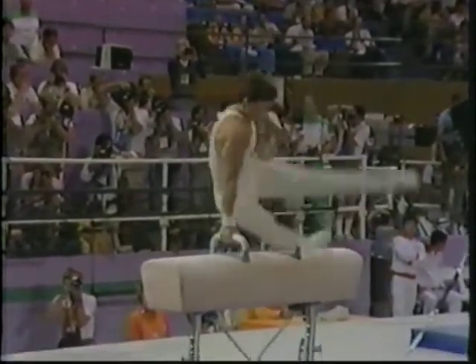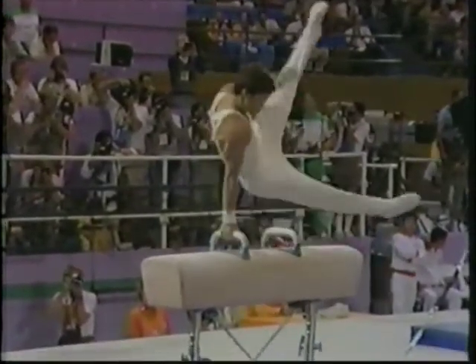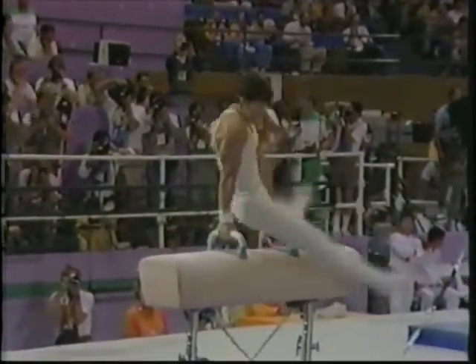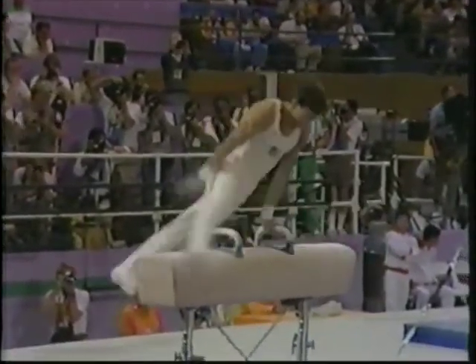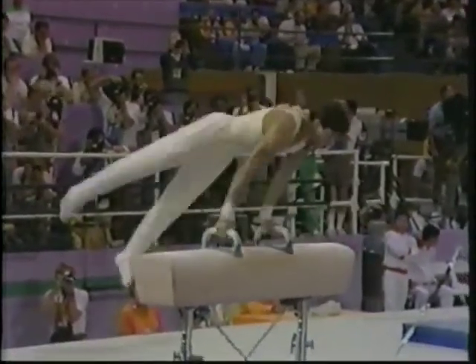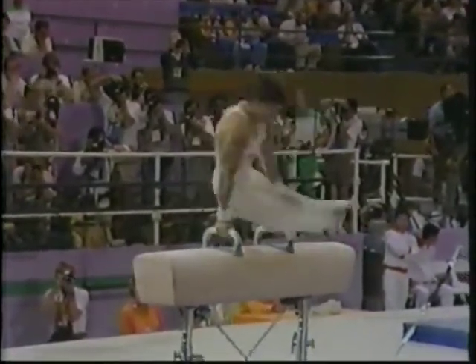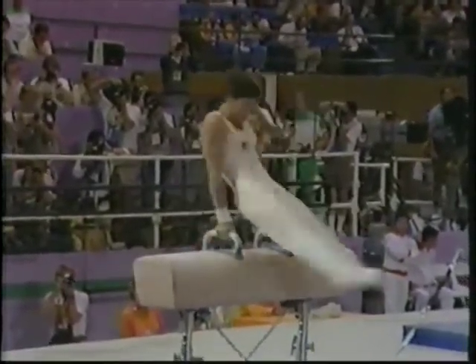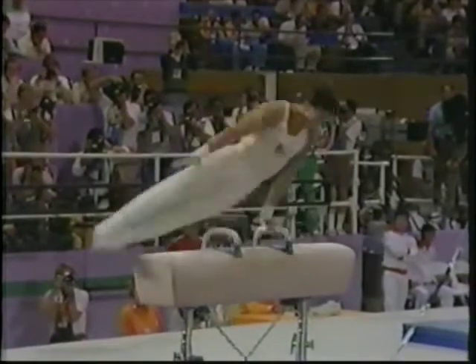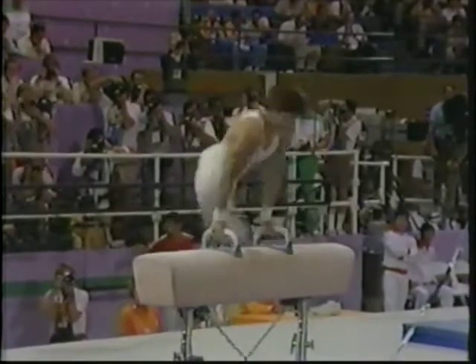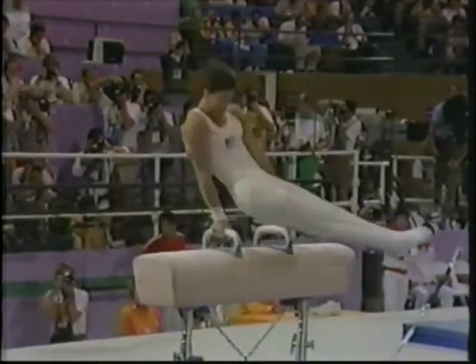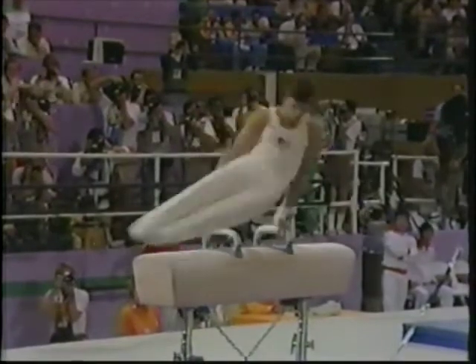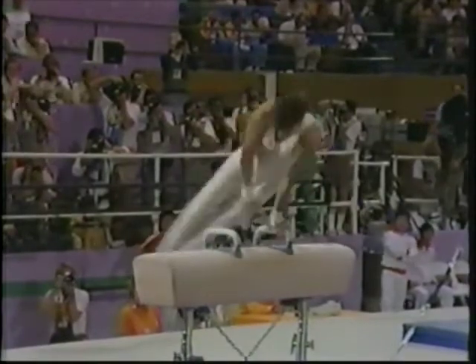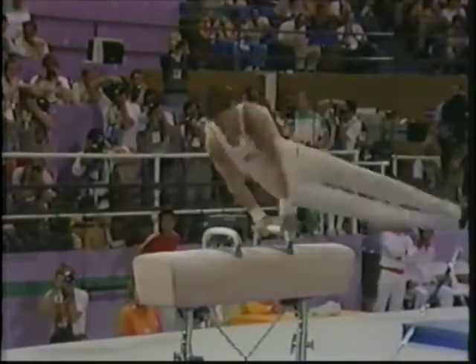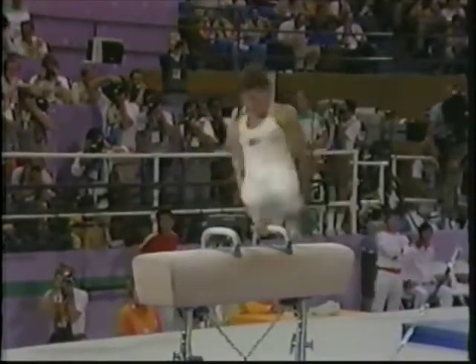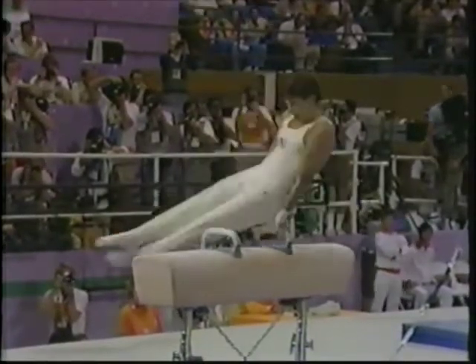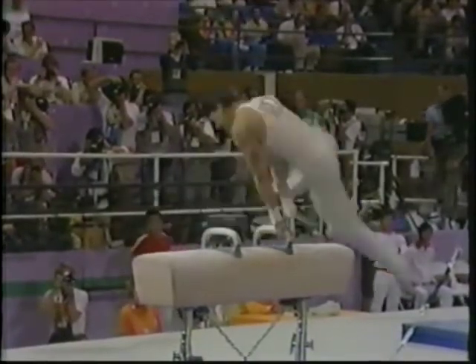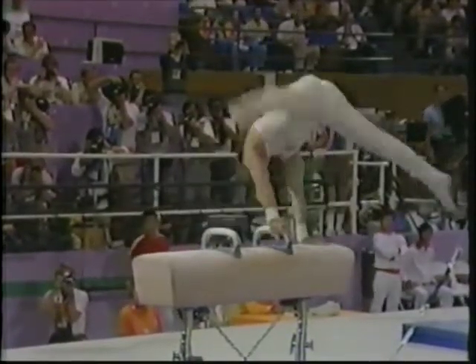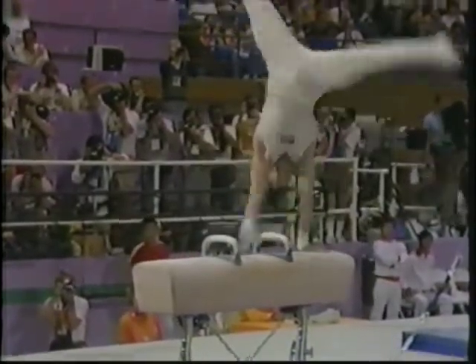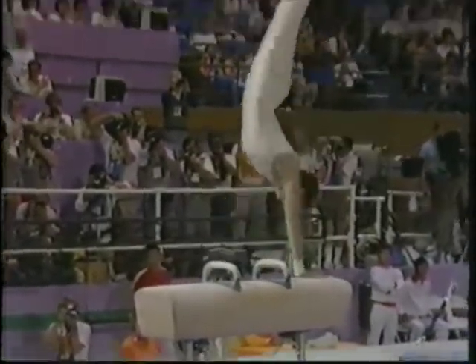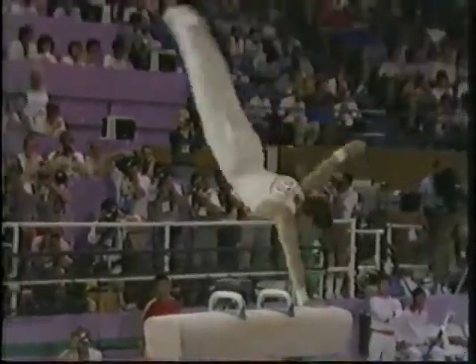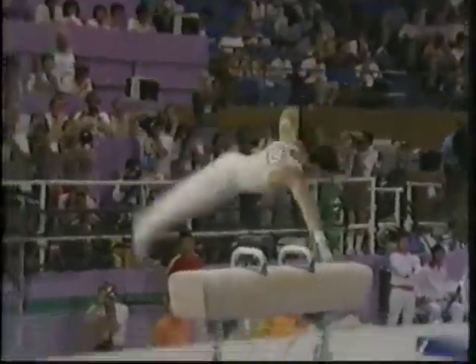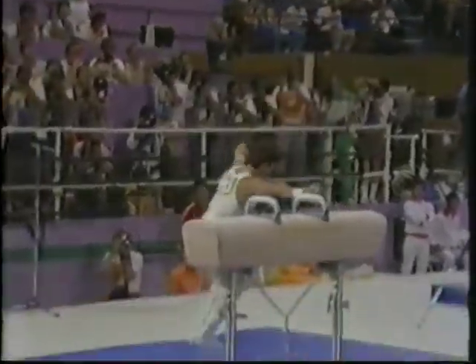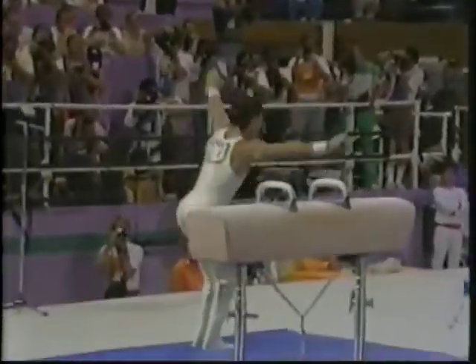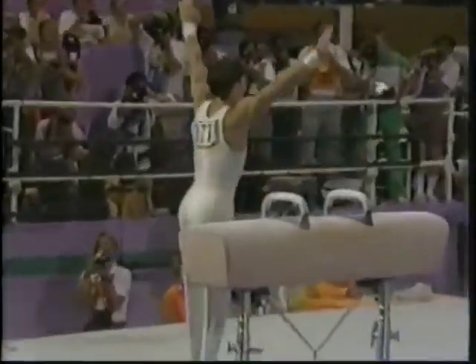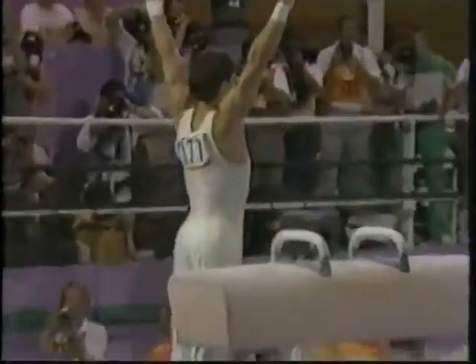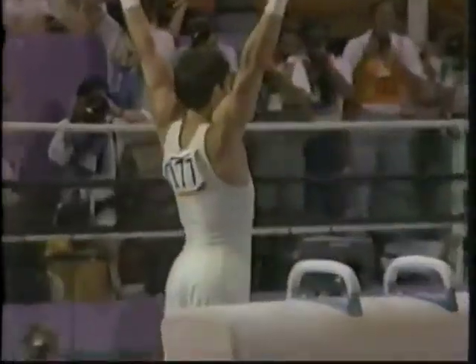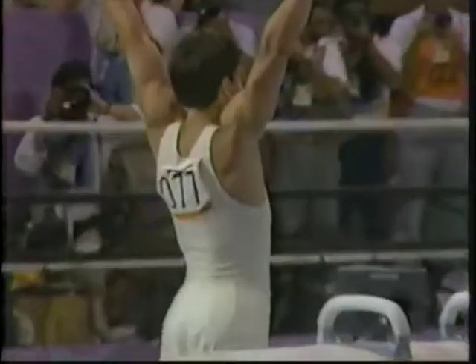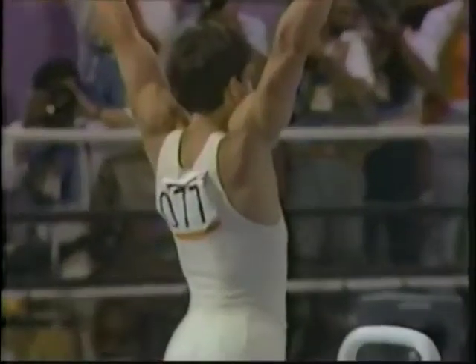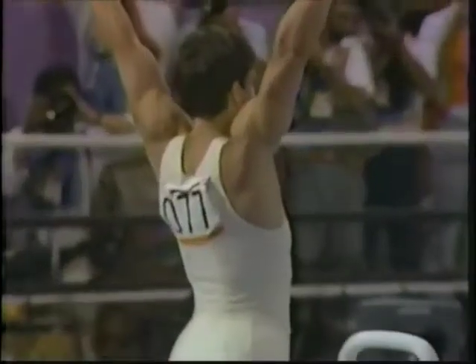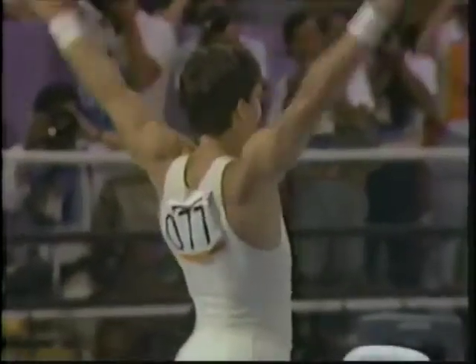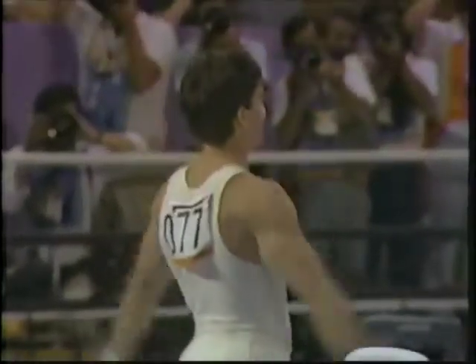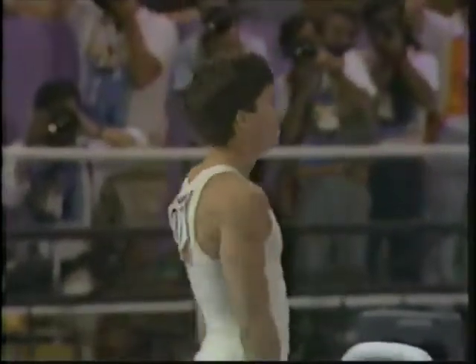Reverse scissor, picks up into circles, ready for his dismount now — right through the handstand, effortlessly. Great routine for Mitch.